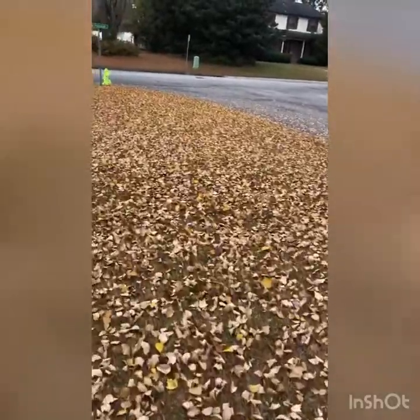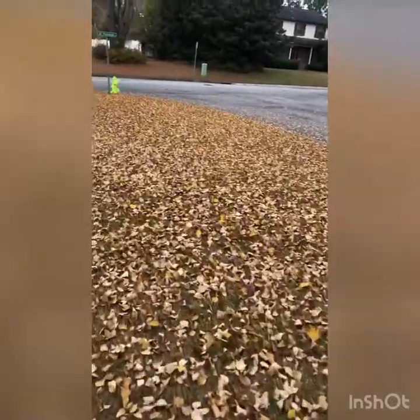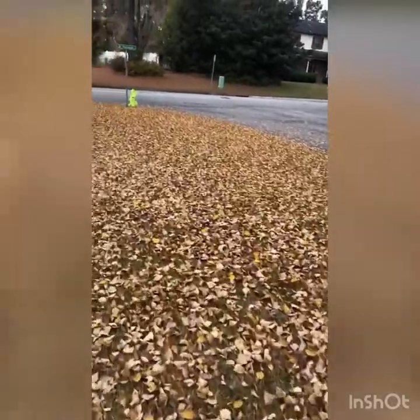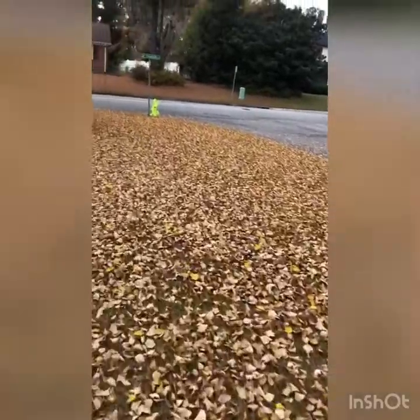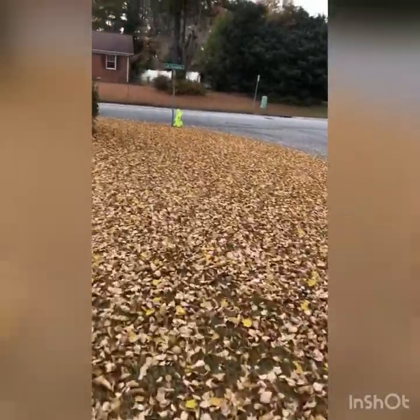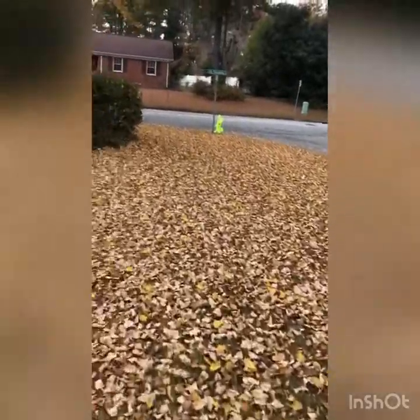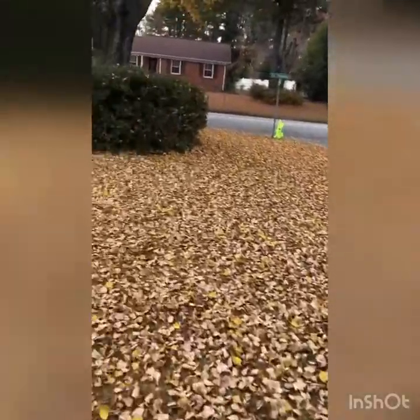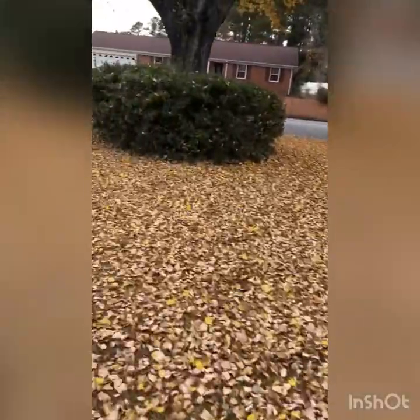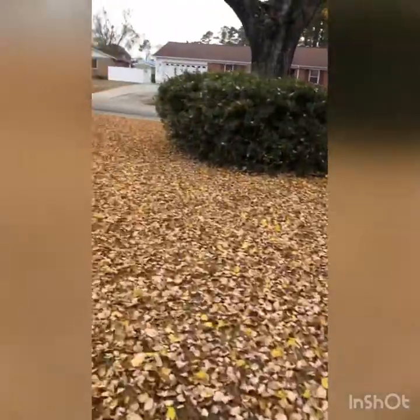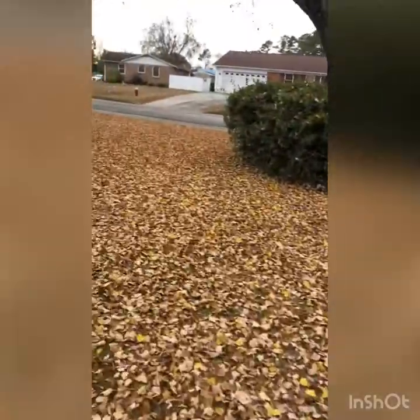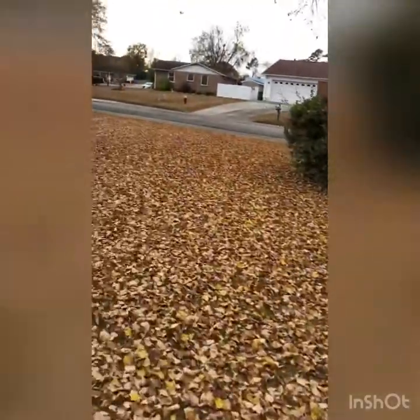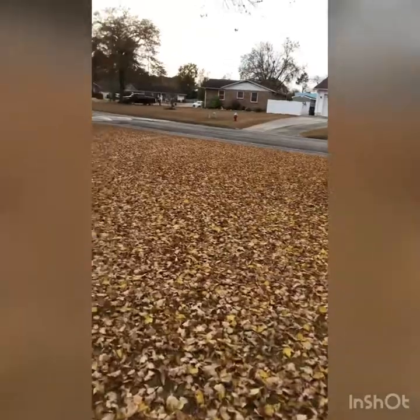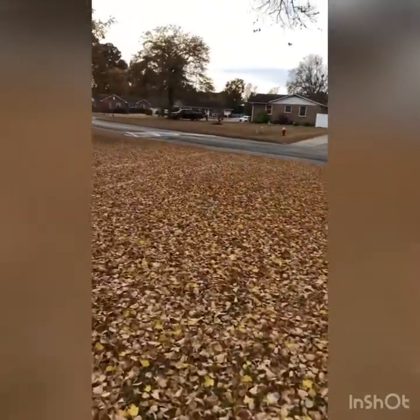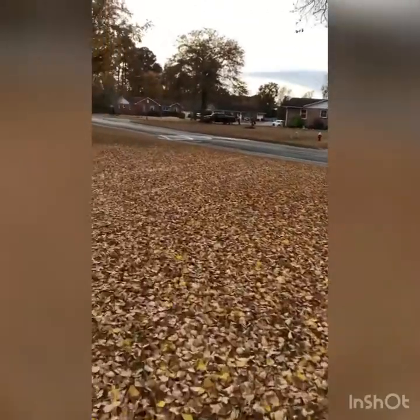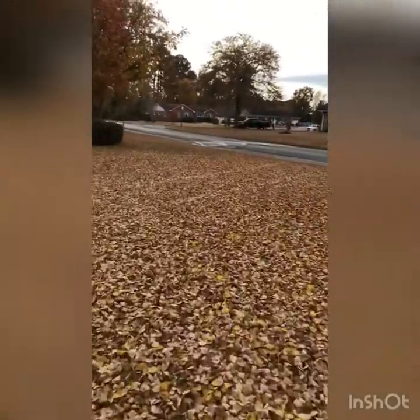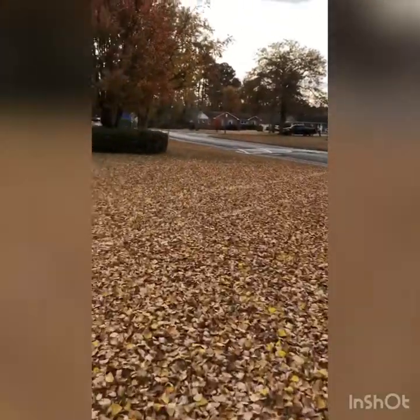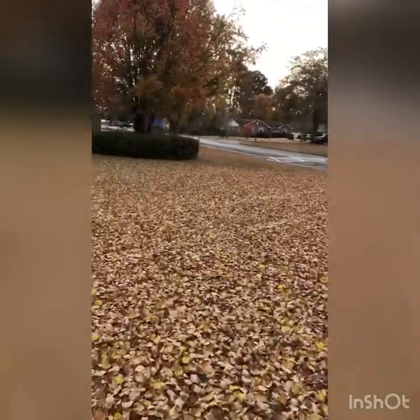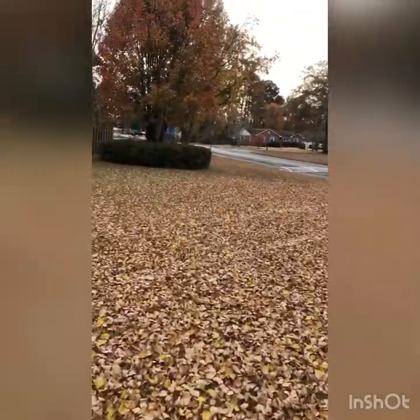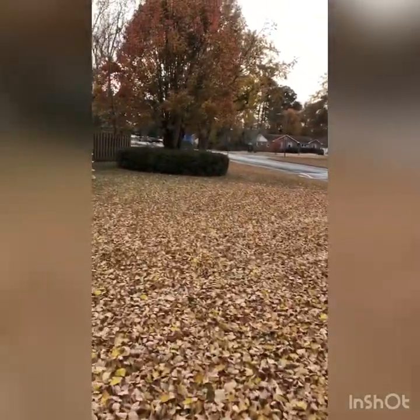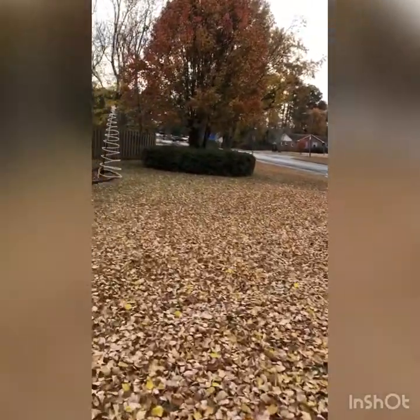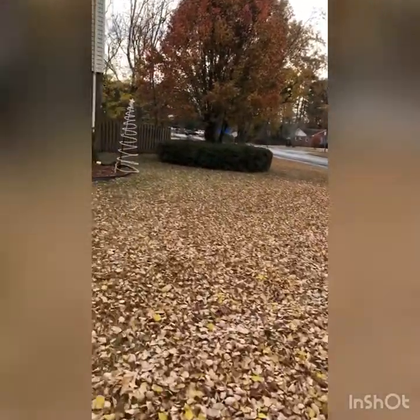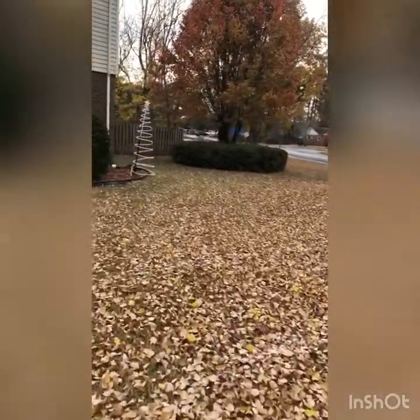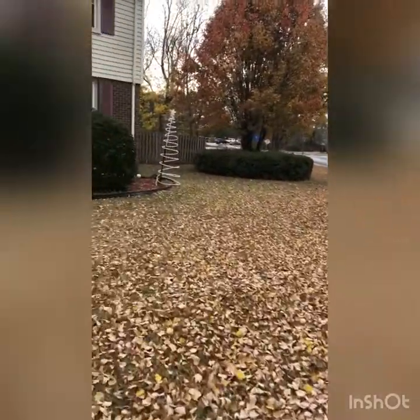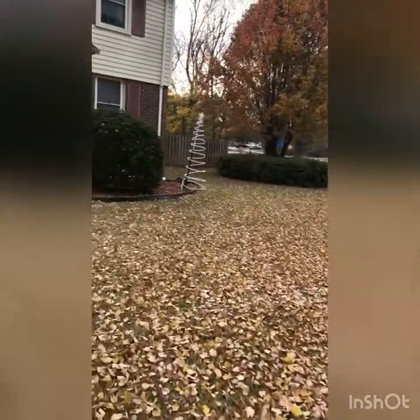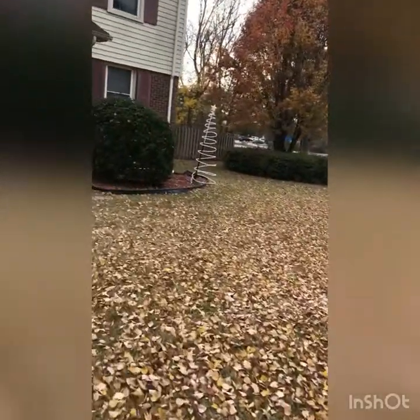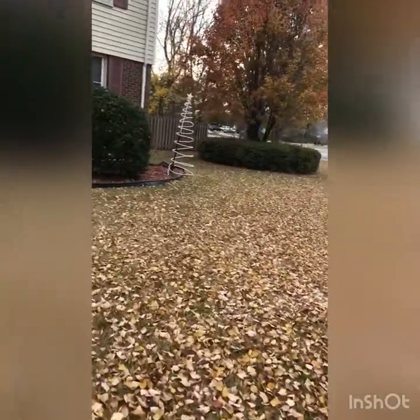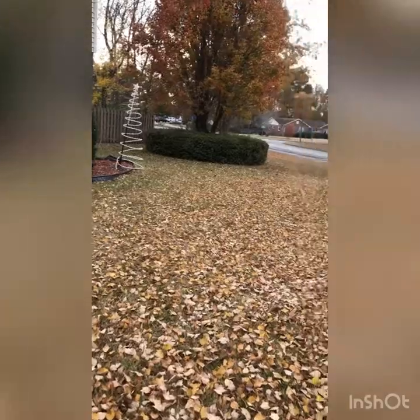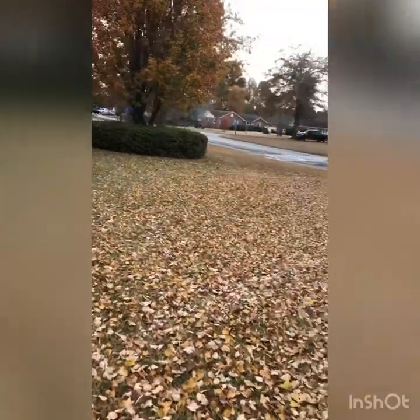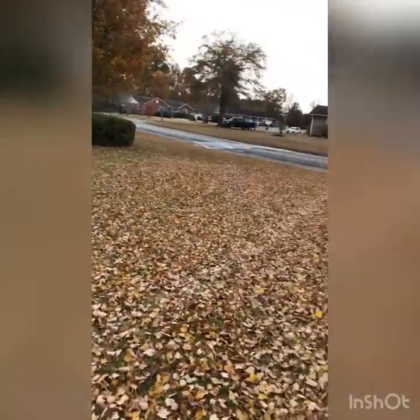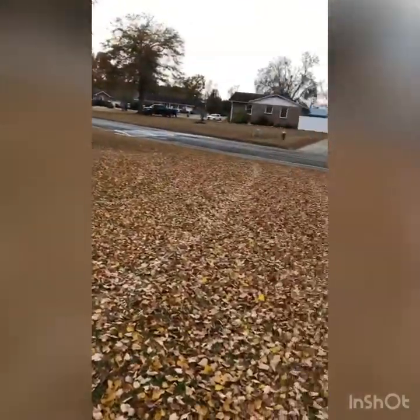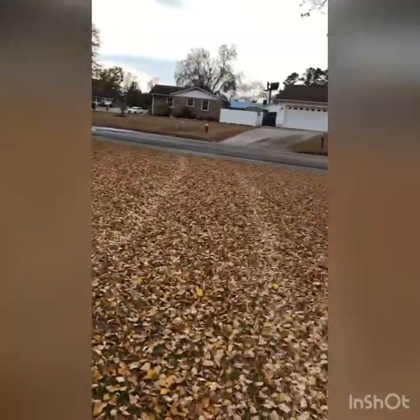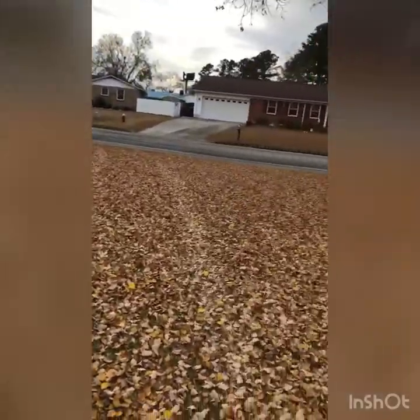We're going to mulch all of these leaves over here. We're going to mulch back there too, but I'll cut the video when I'm over there so I won't disappear for a couple of minutes.